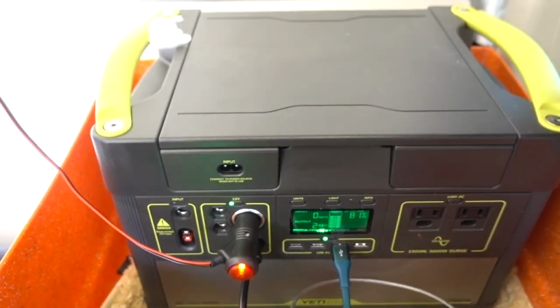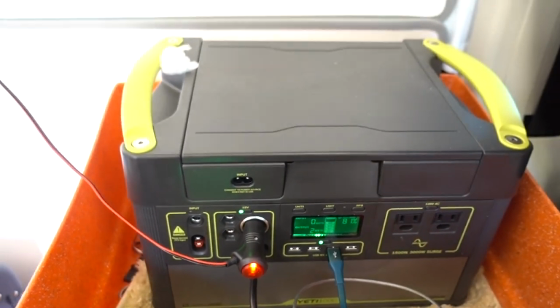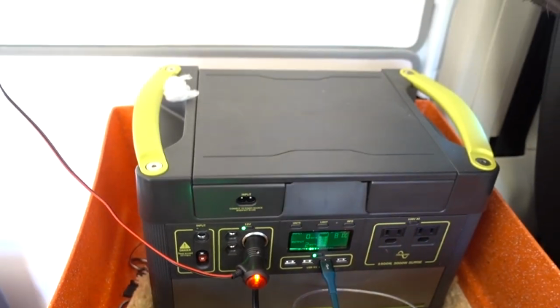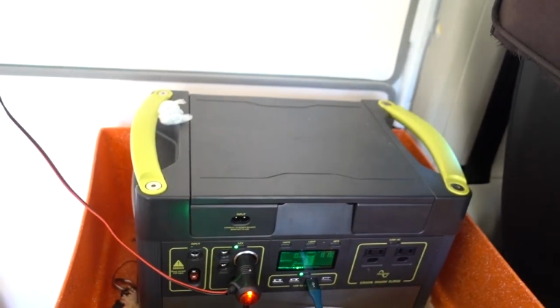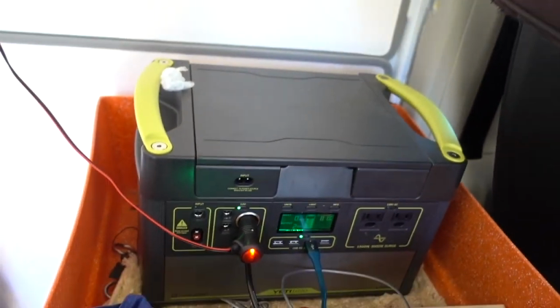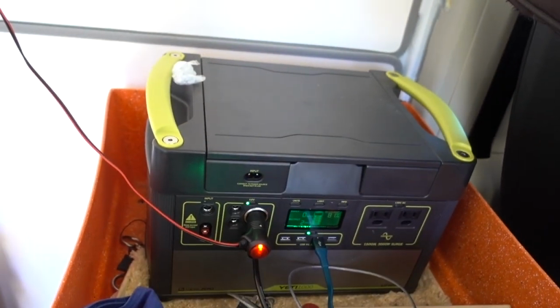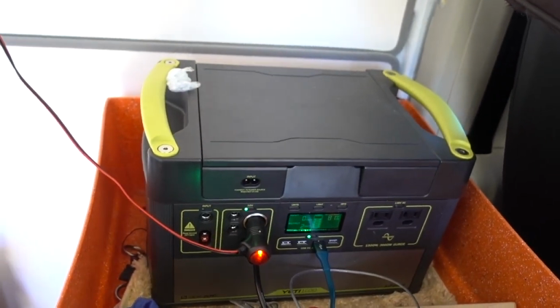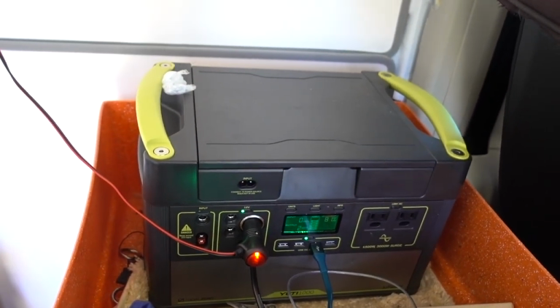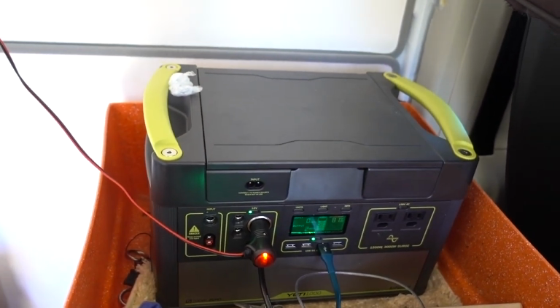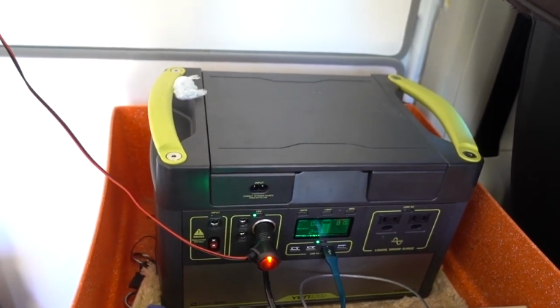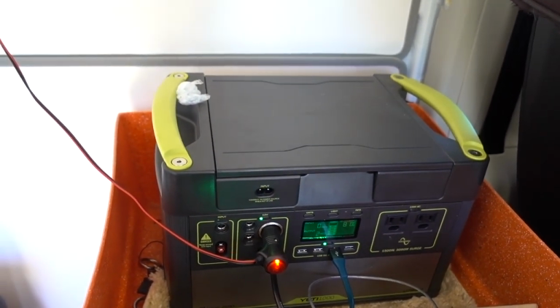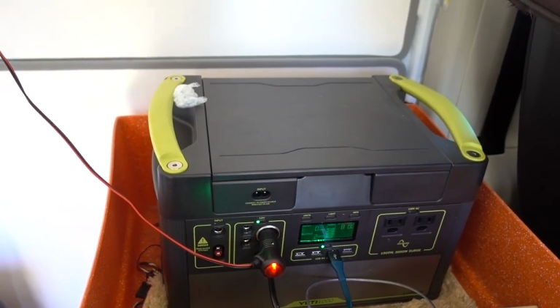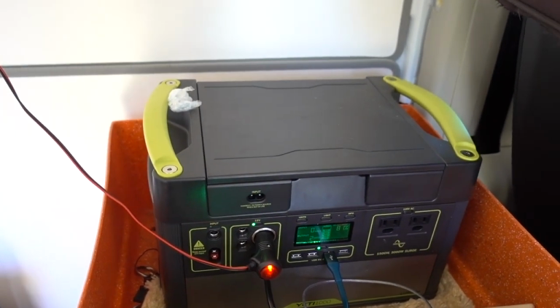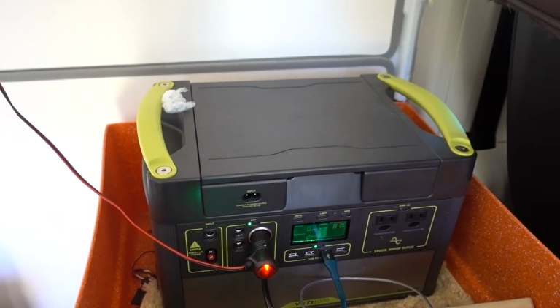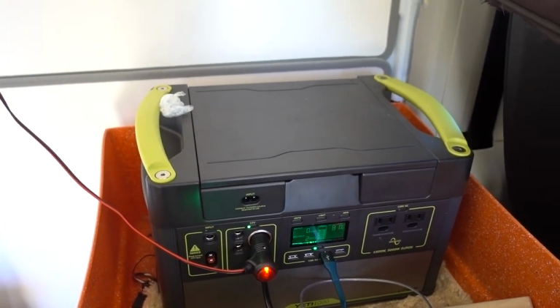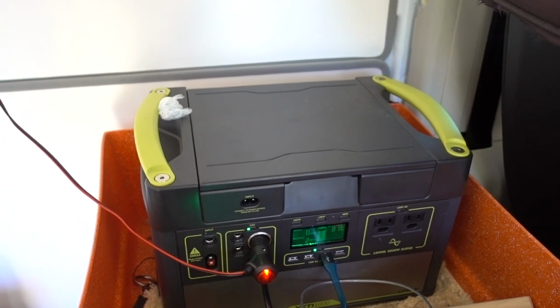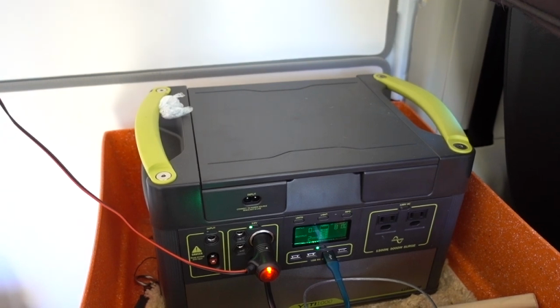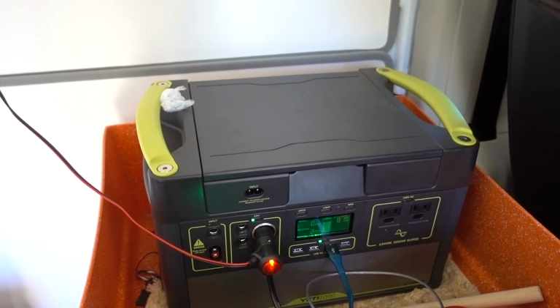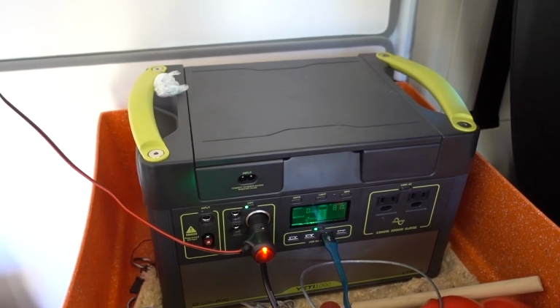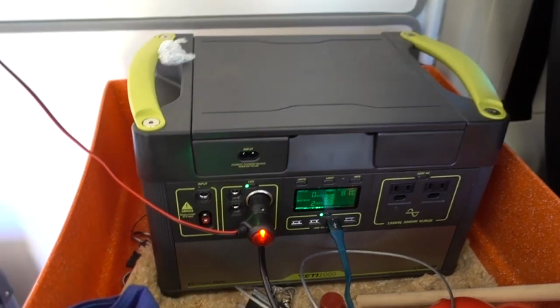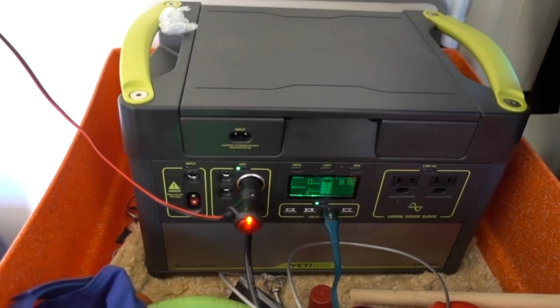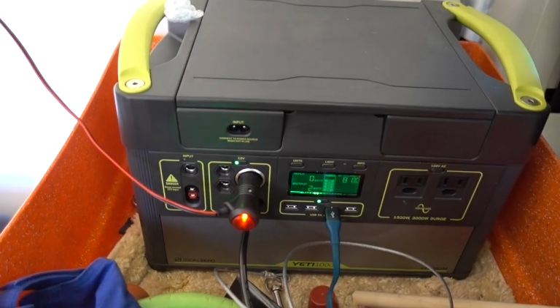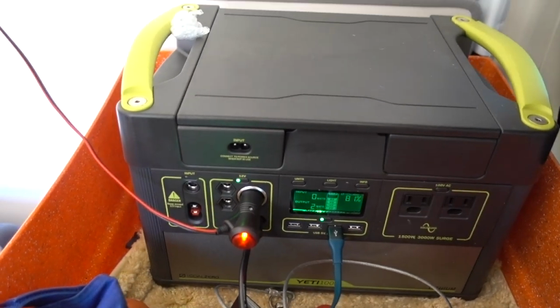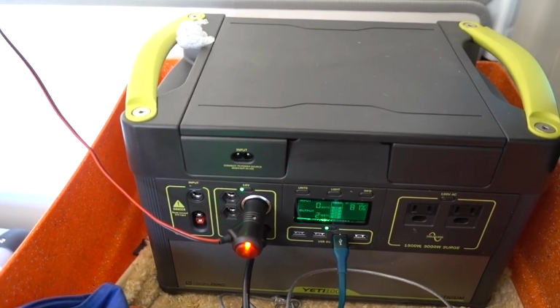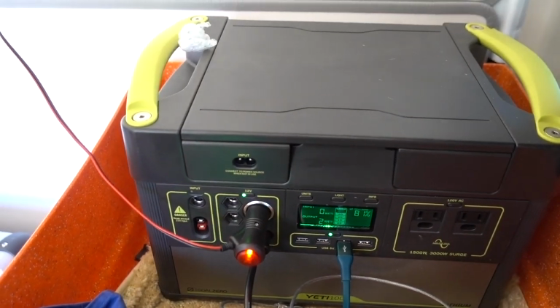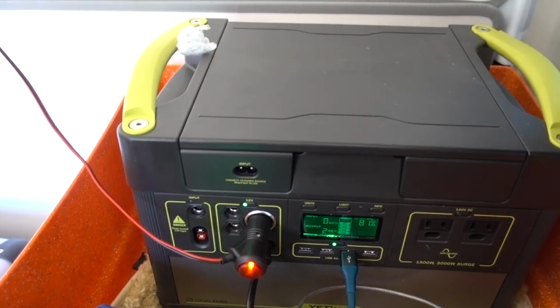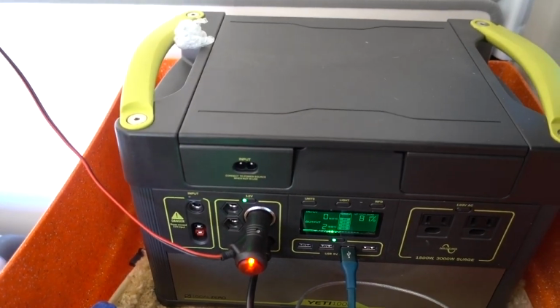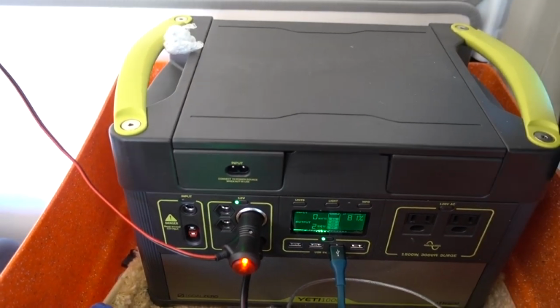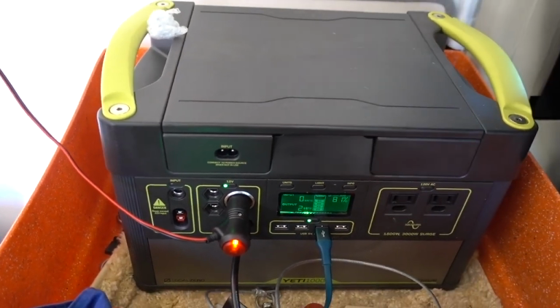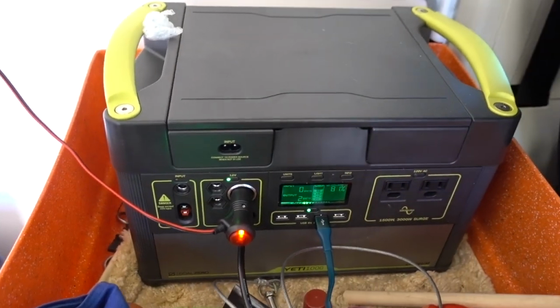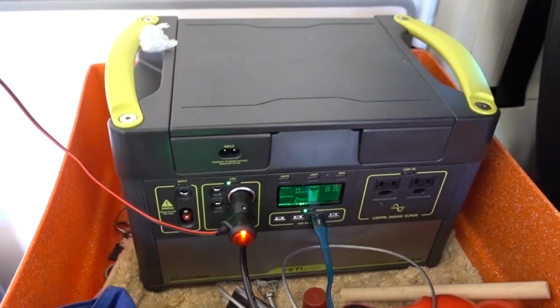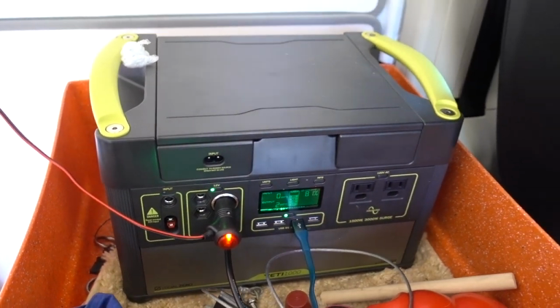I'm also obviously able to charge my phone on here. Everything is able to run easily with very little usage. It was at about 96% or so when I came here yesterday, so it's working wonderfully.